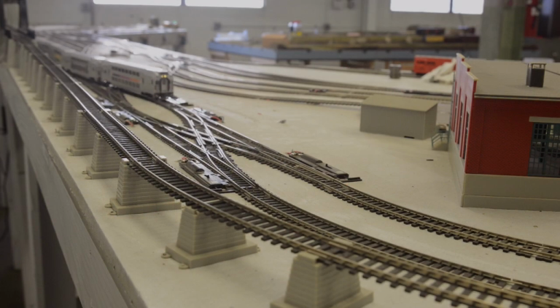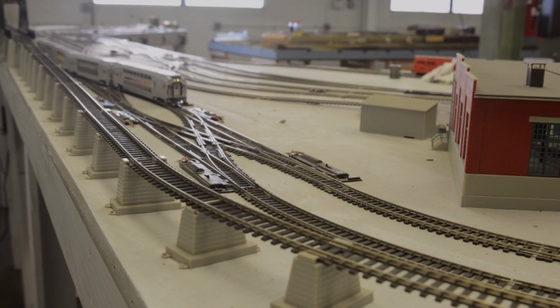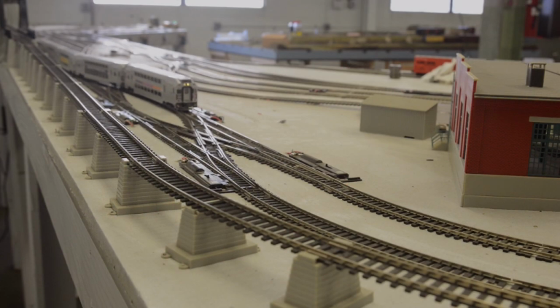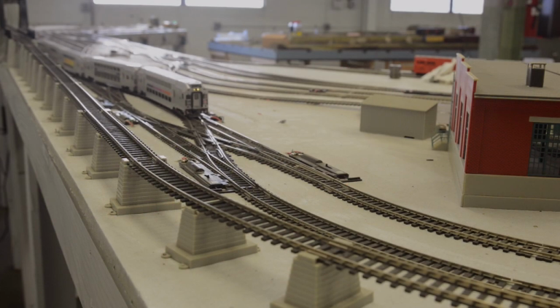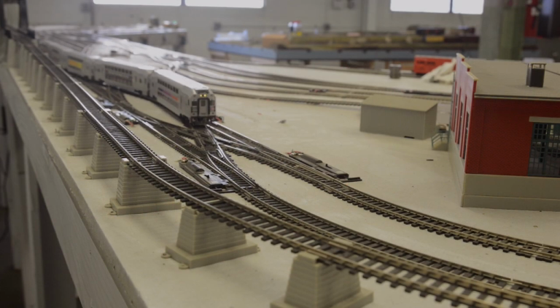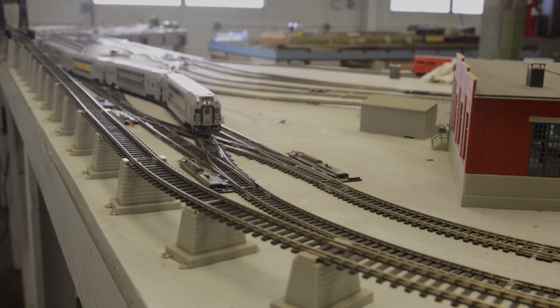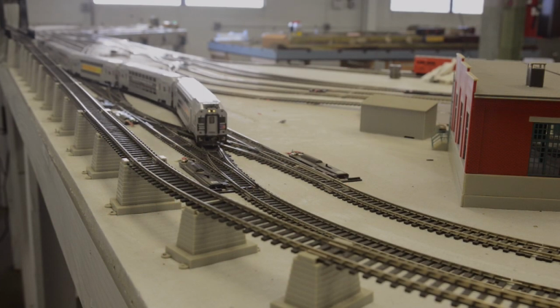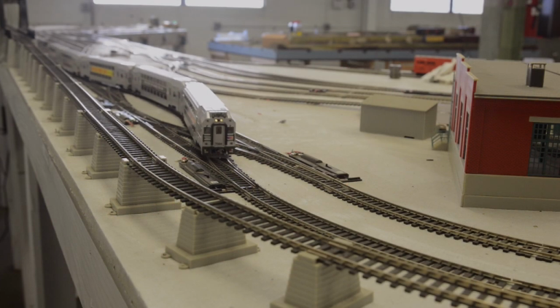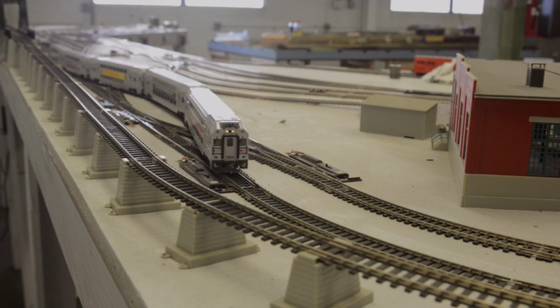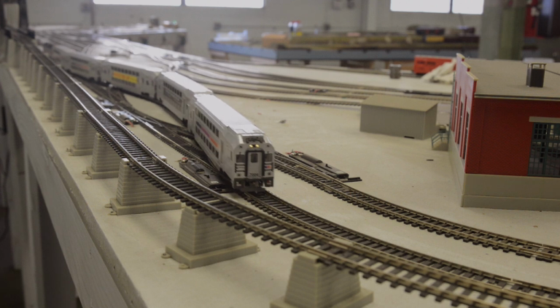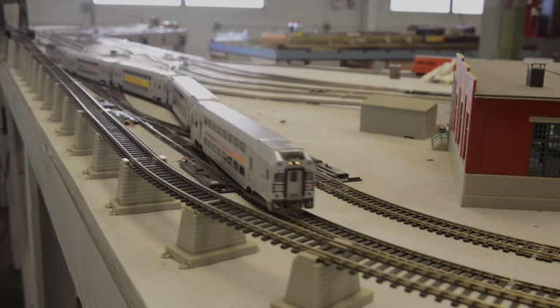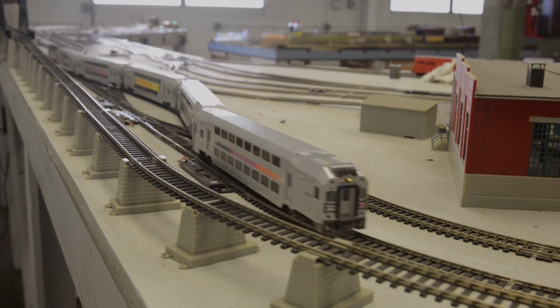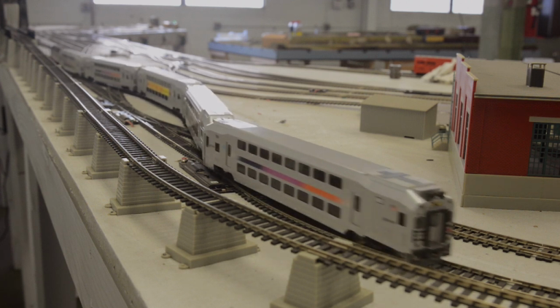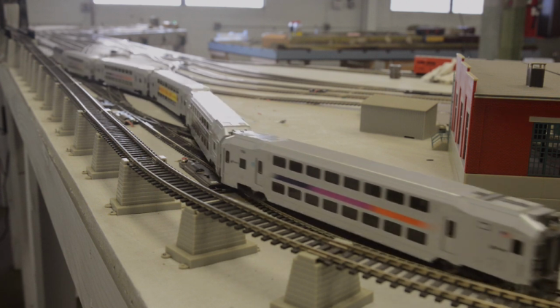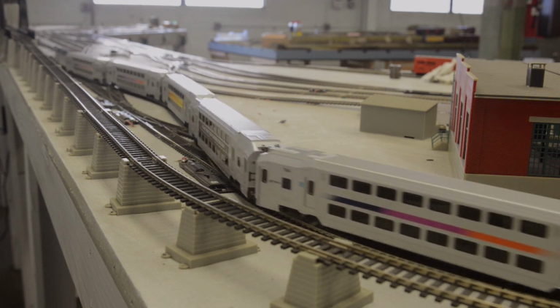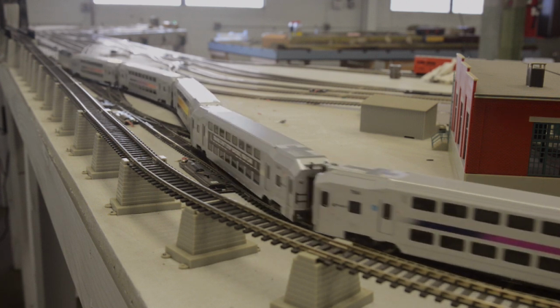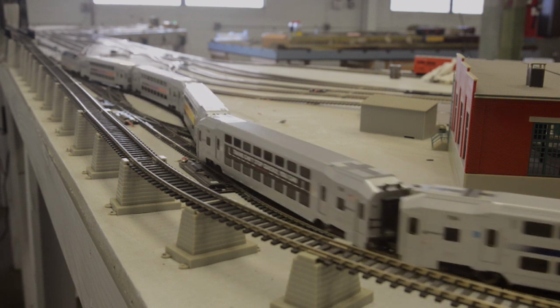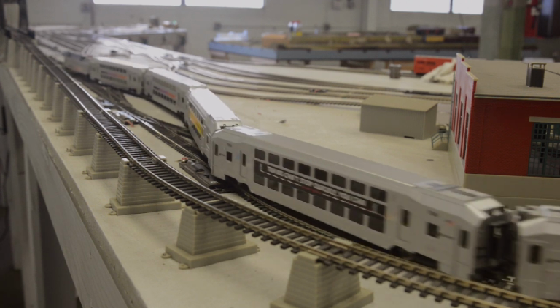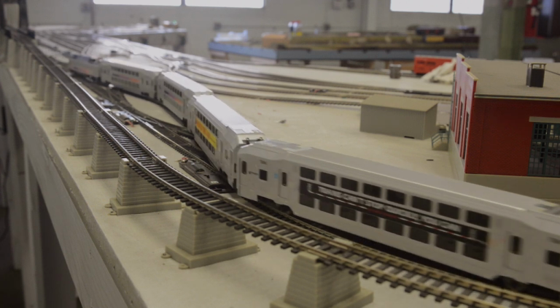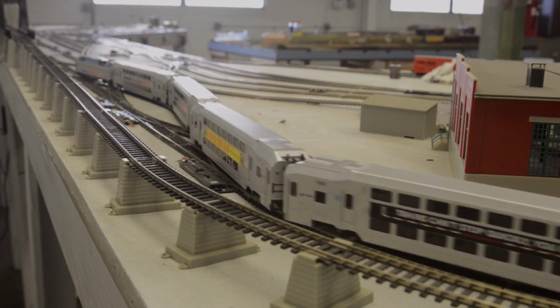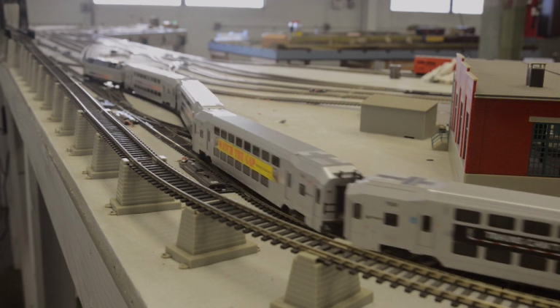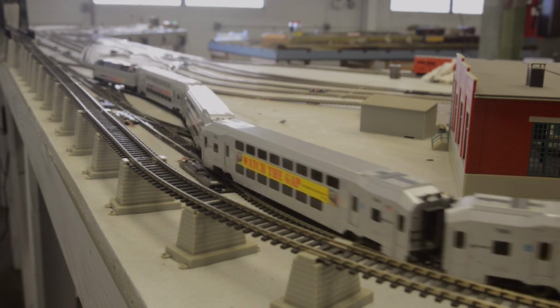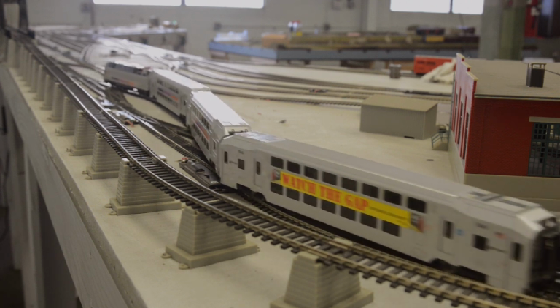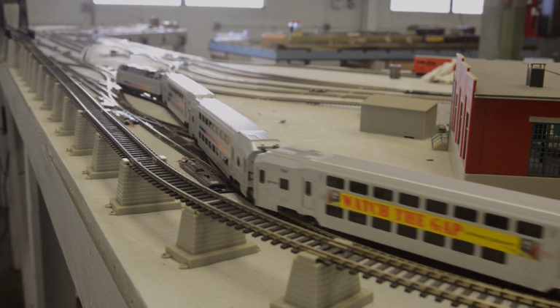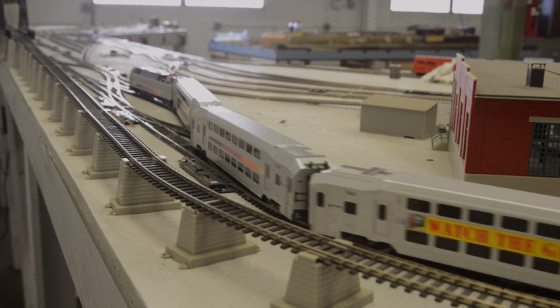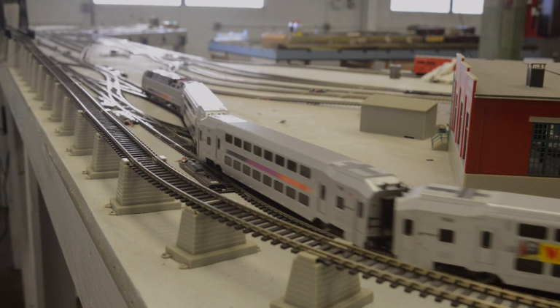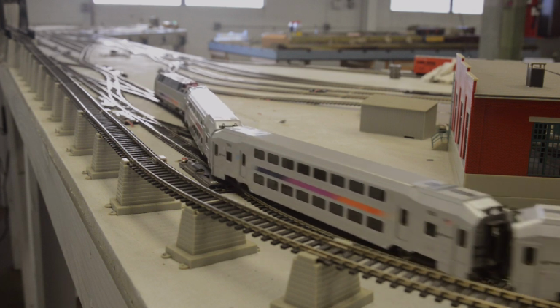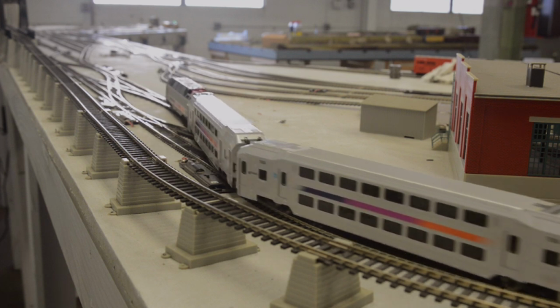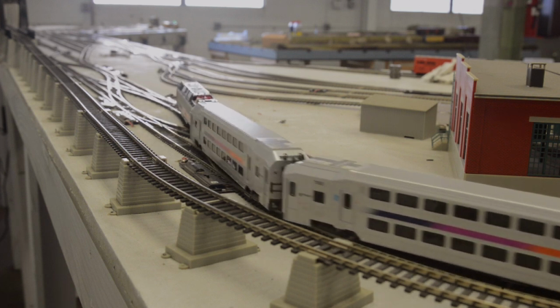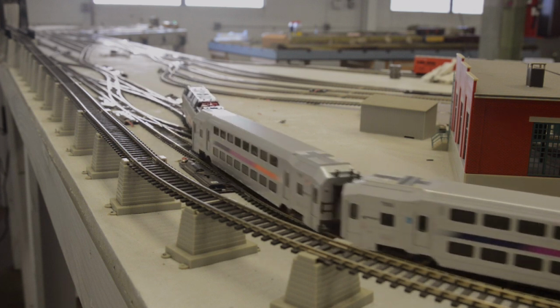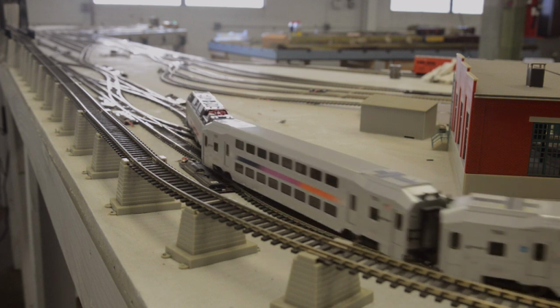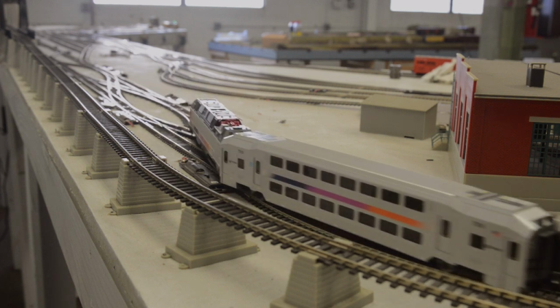All equipment includes factory installed KD number 148 metal couplers and all cars have been carefully weighted and tested for reliable operation in both push and pull modes.